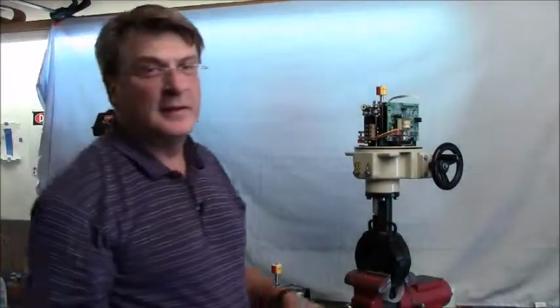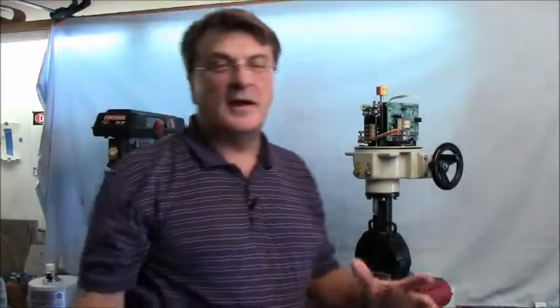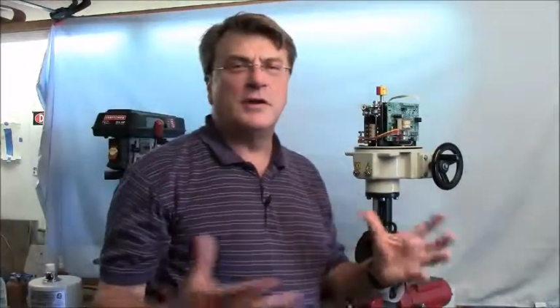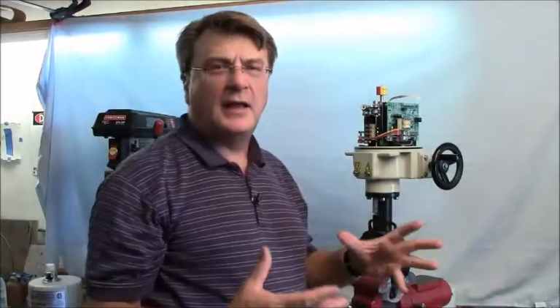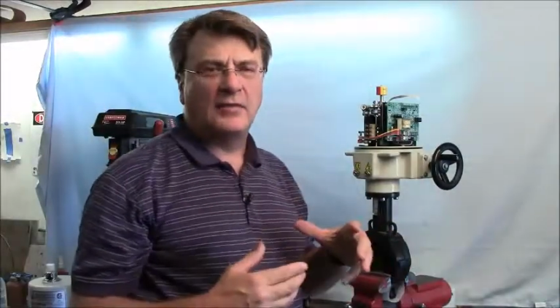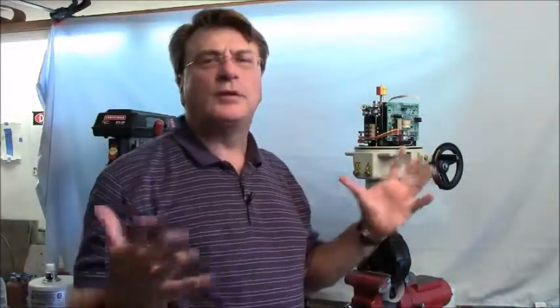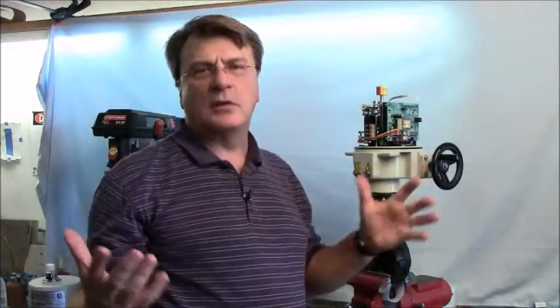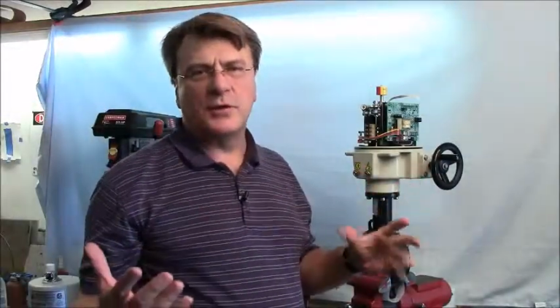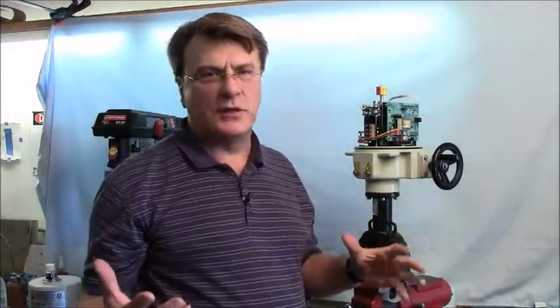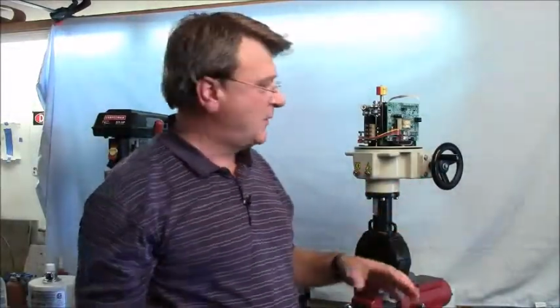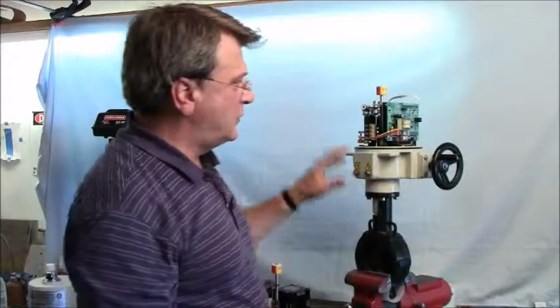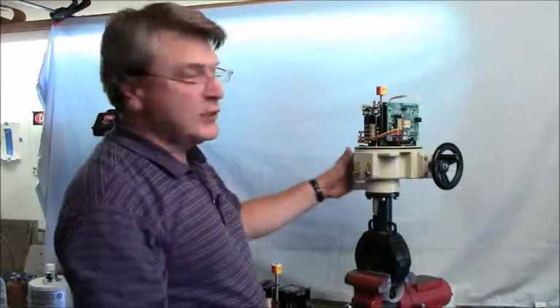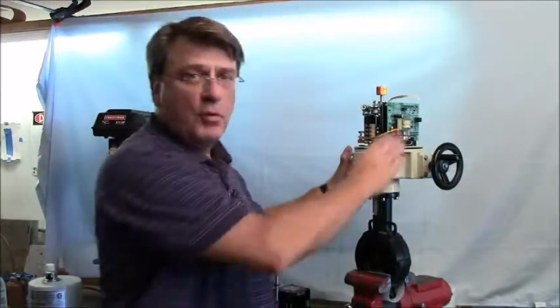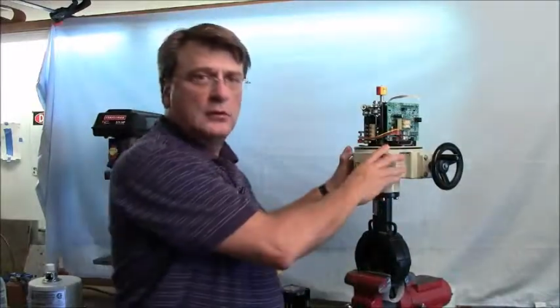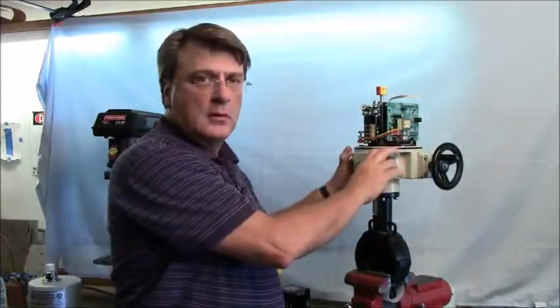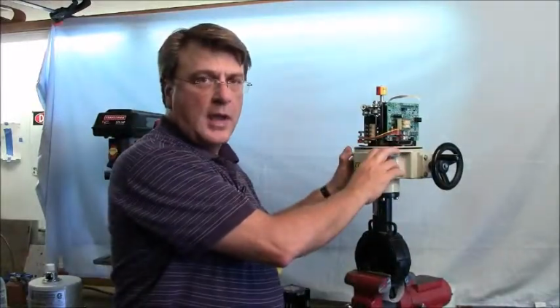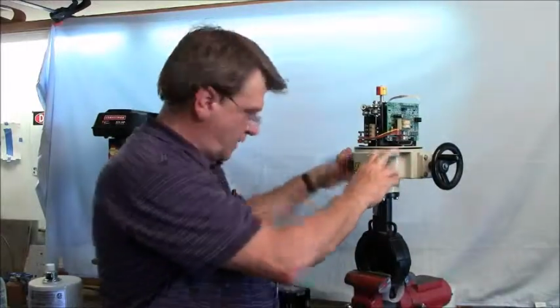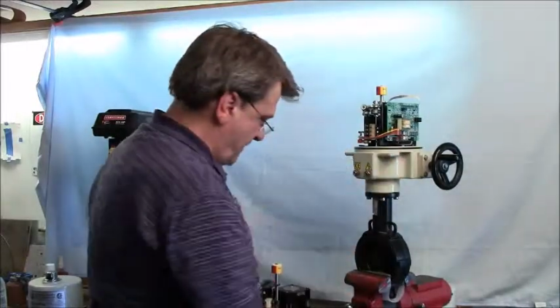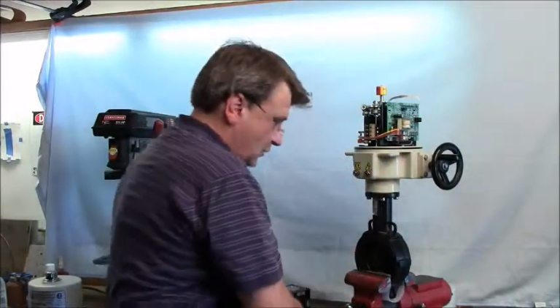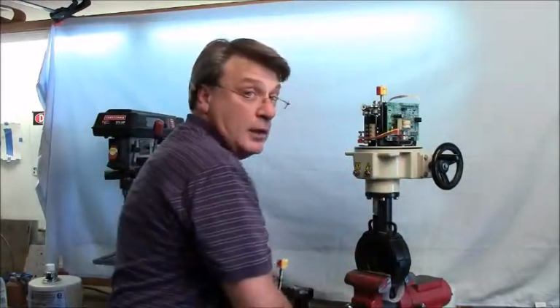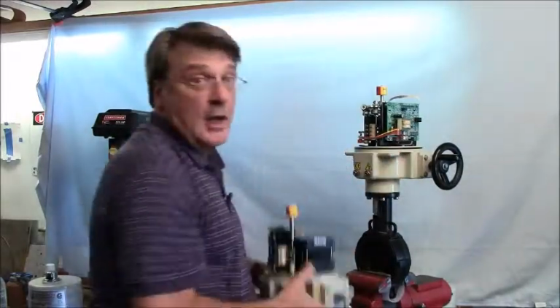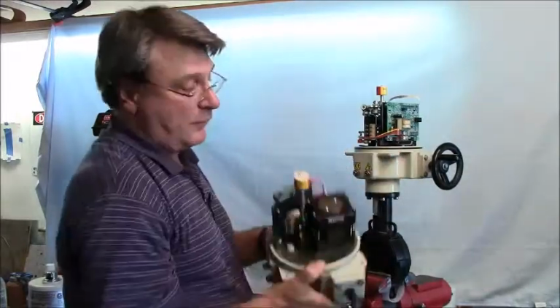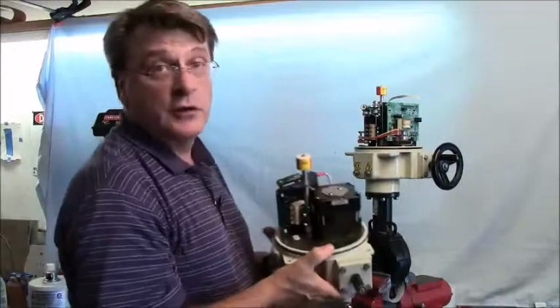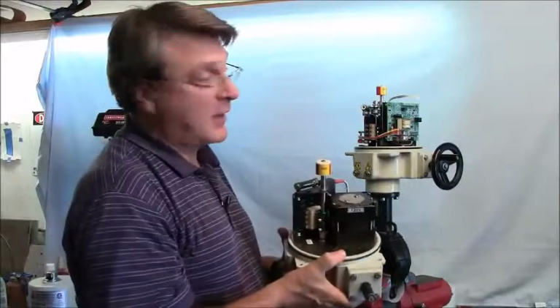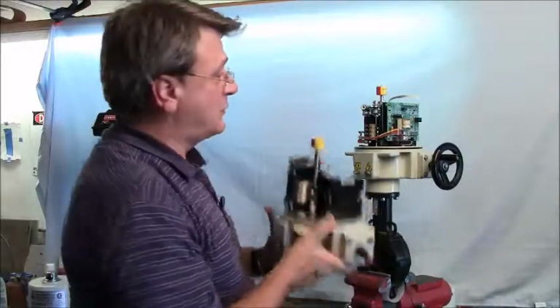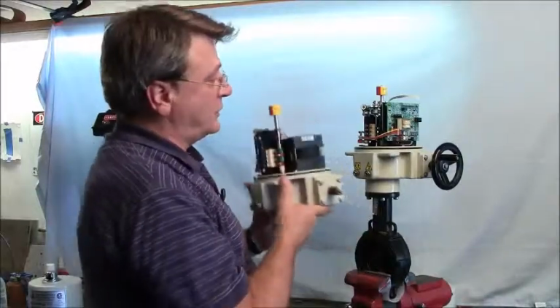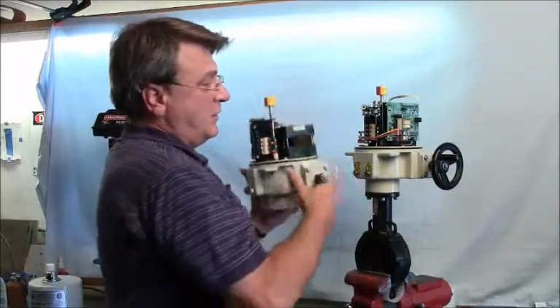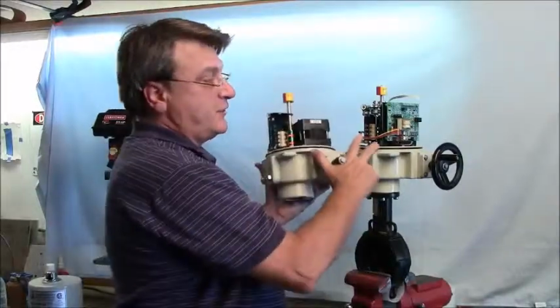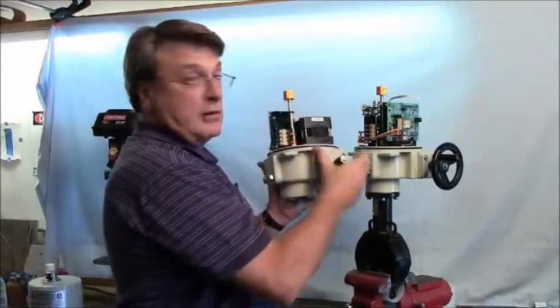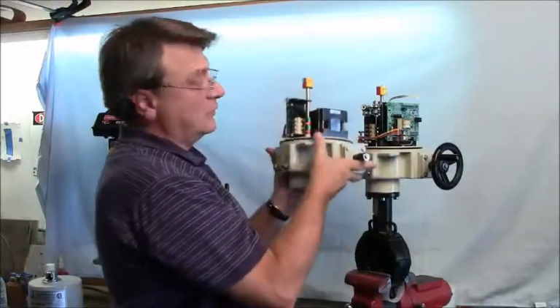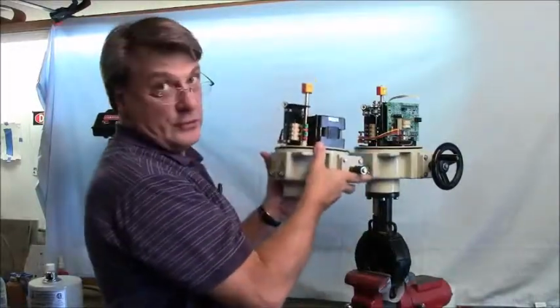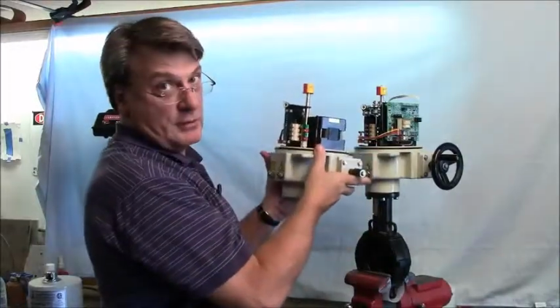Hi, we're here today at the World Headquarters of Promation Engineering to change a proportional actuator into an on-off jog actuator. So eventually this actuator will look like this actuator.